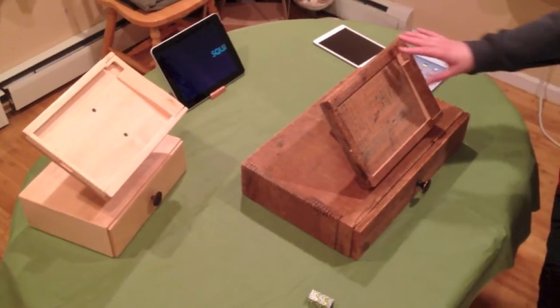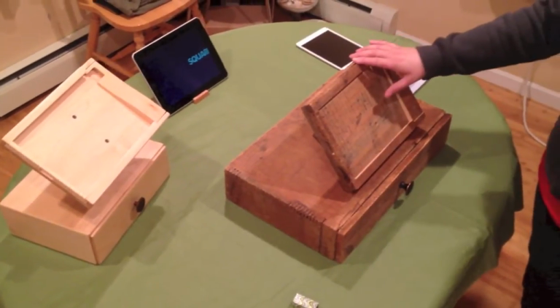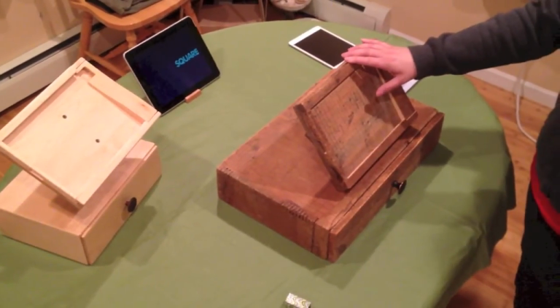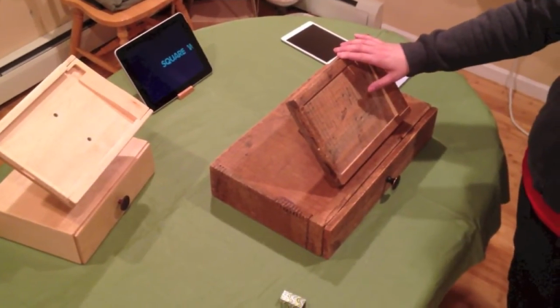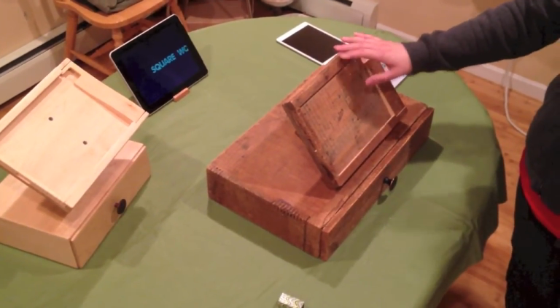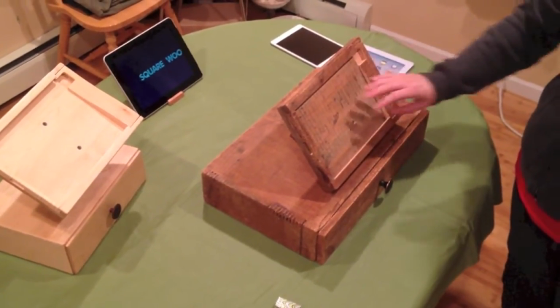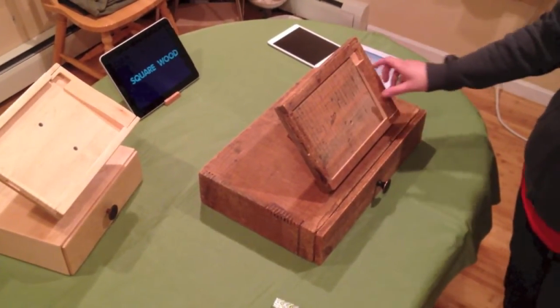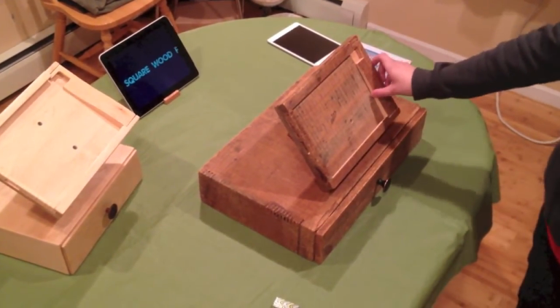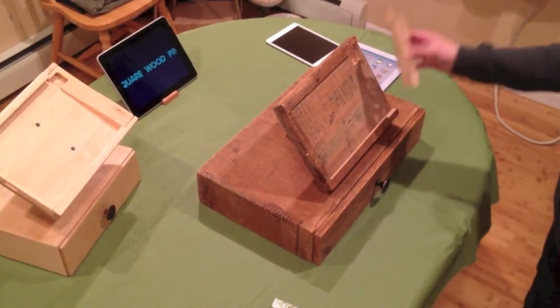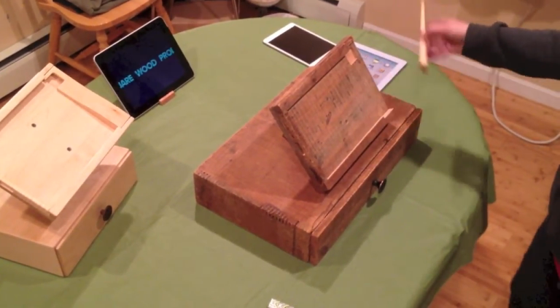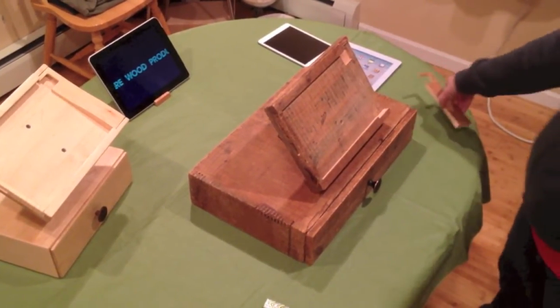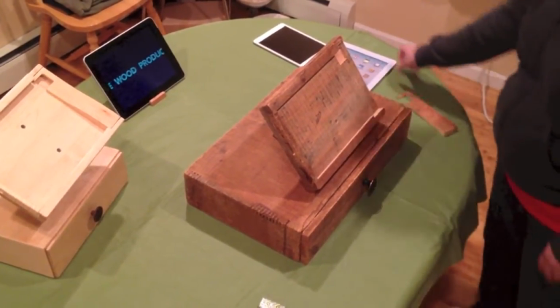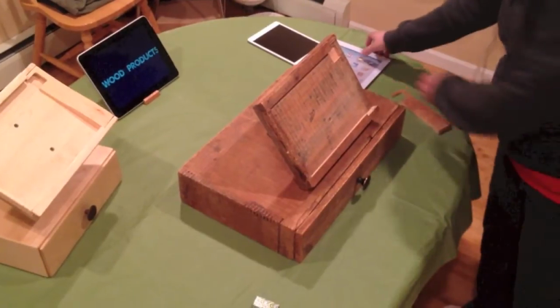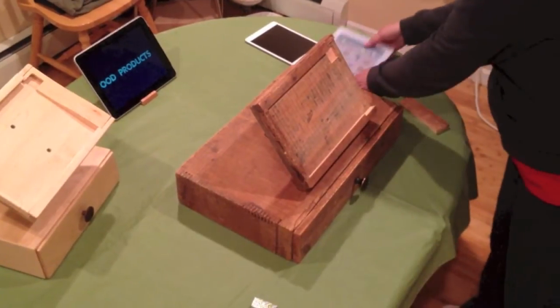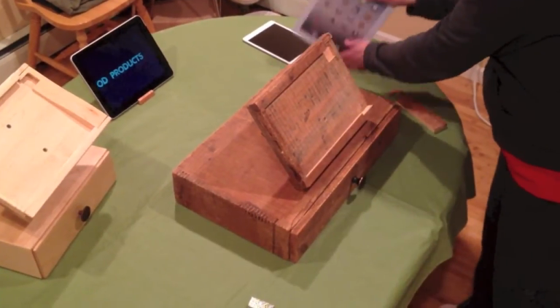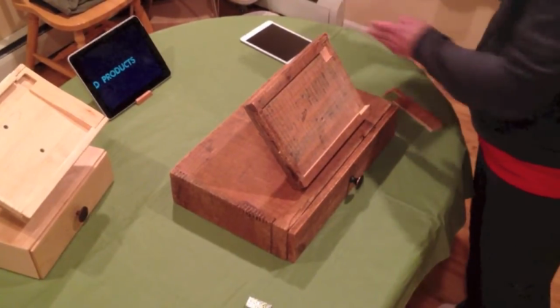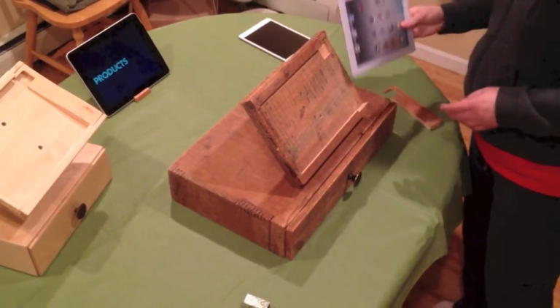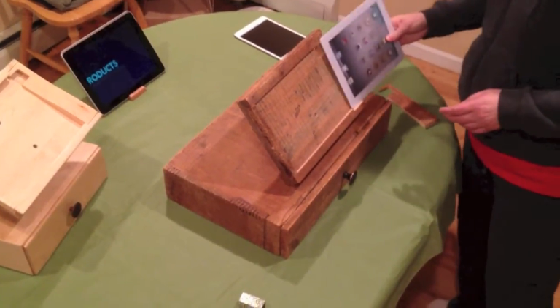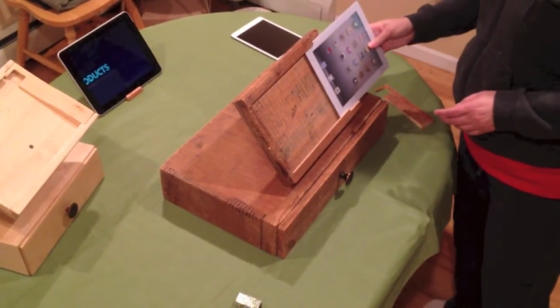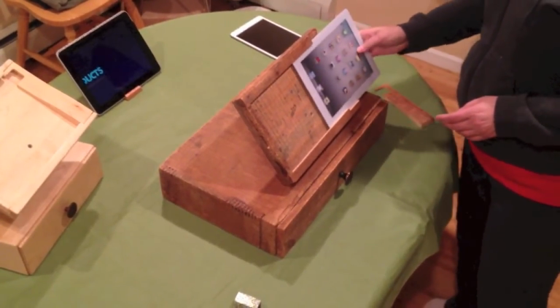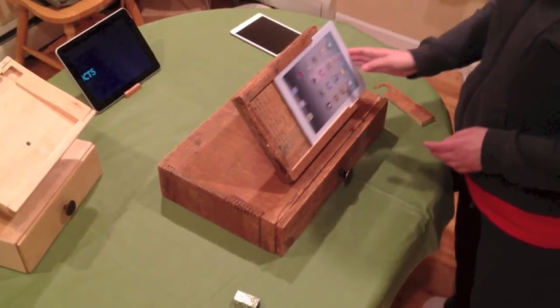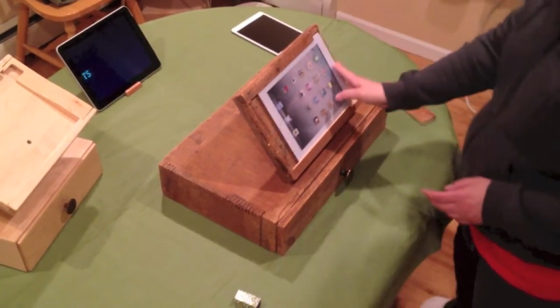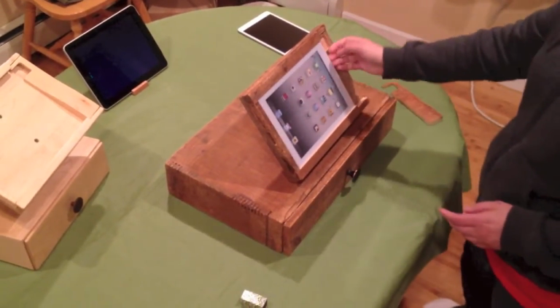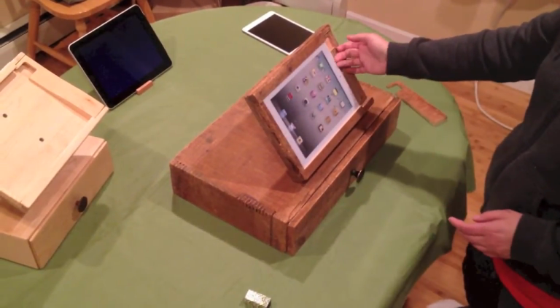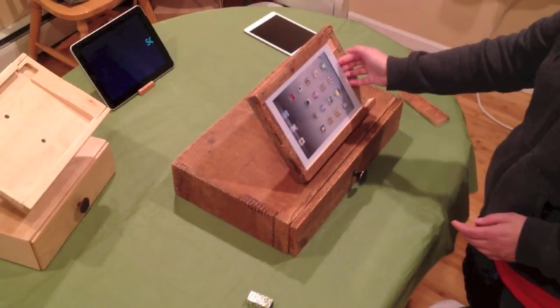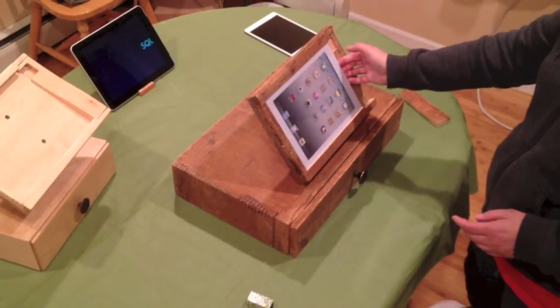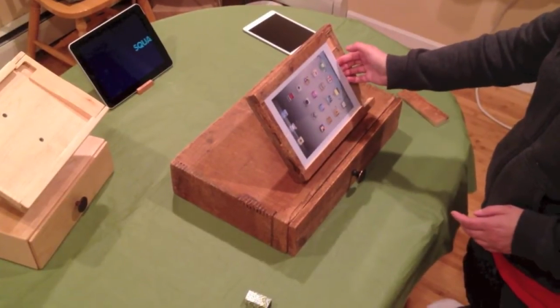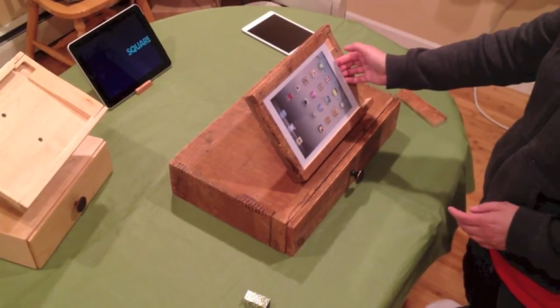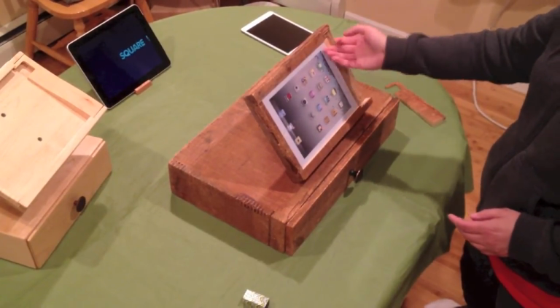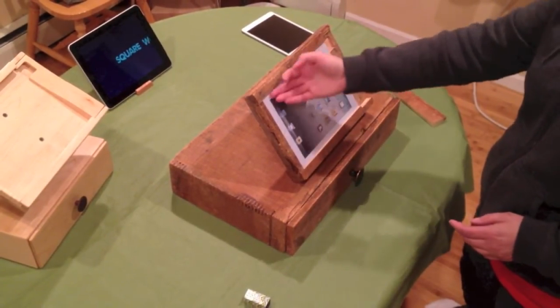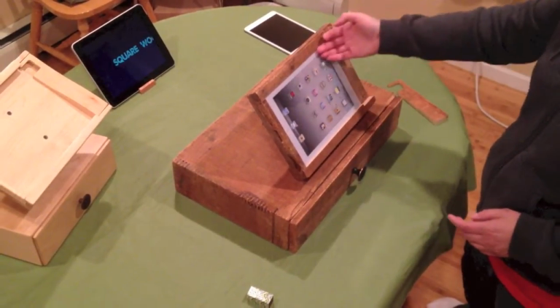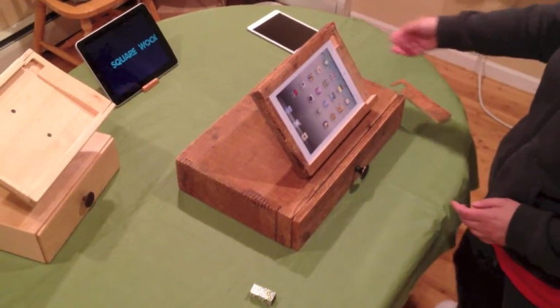I'm going to demonstrate how you would put the iPad in here. You take off this magnetic piece, it slides right in, it locks in place so no one can grab it out. There's a little lip that holds it in.